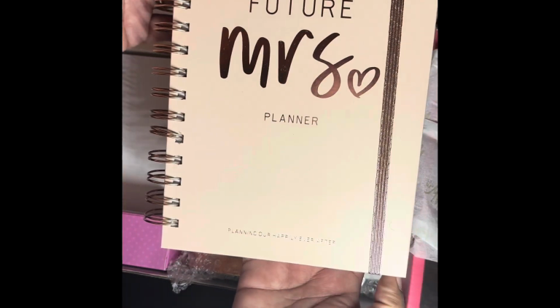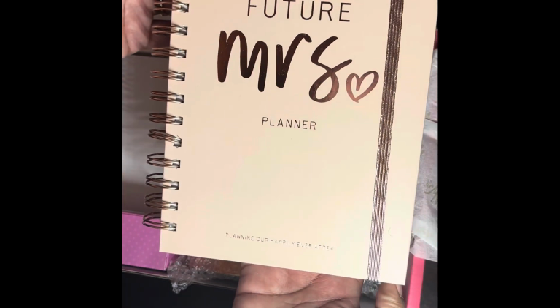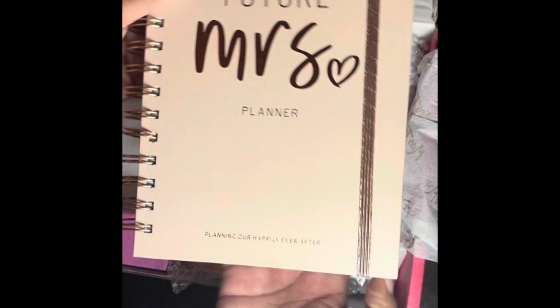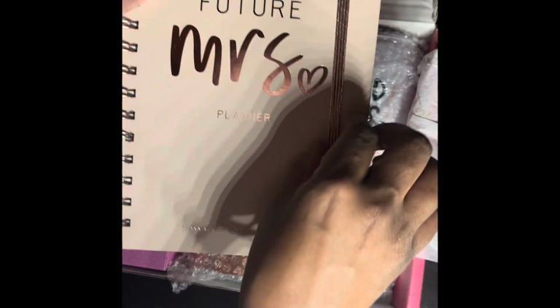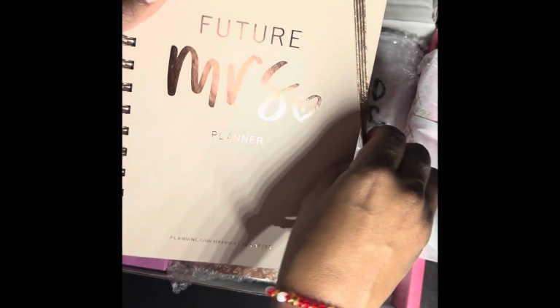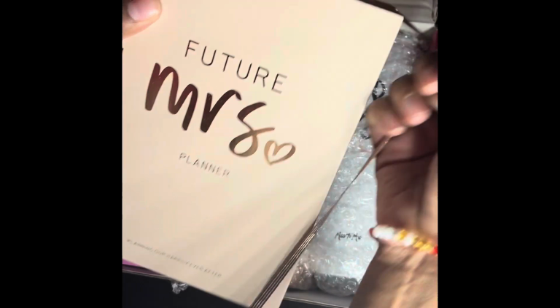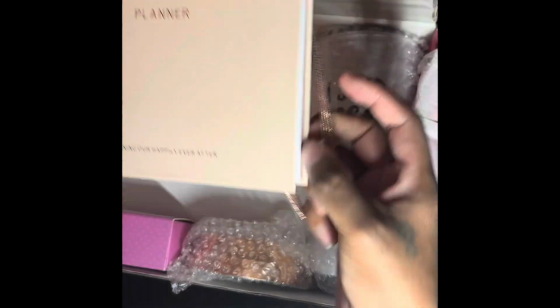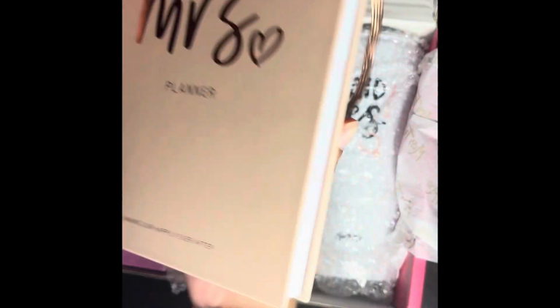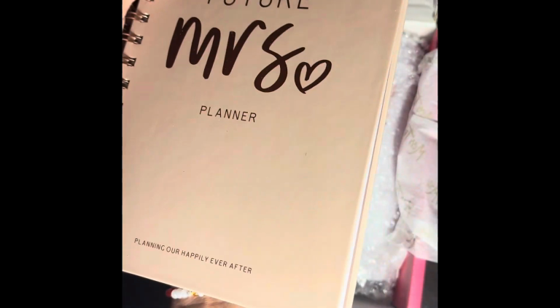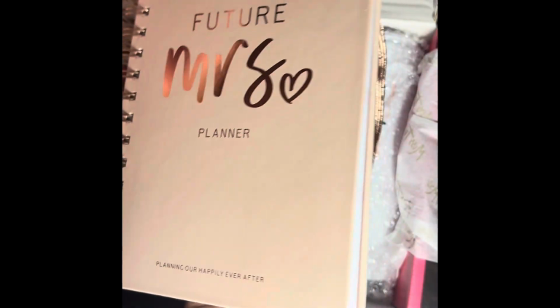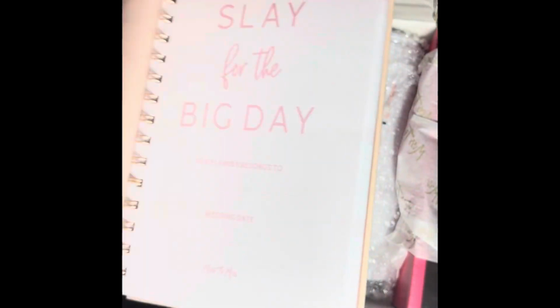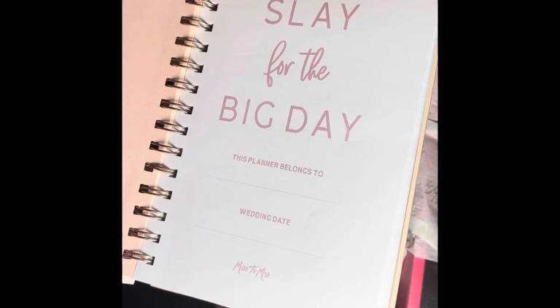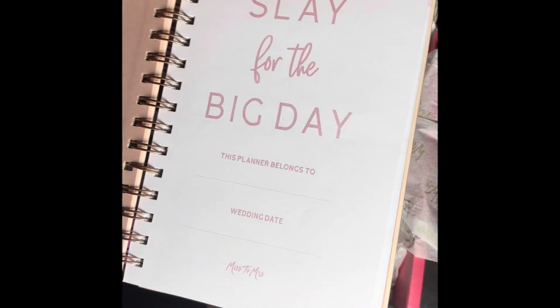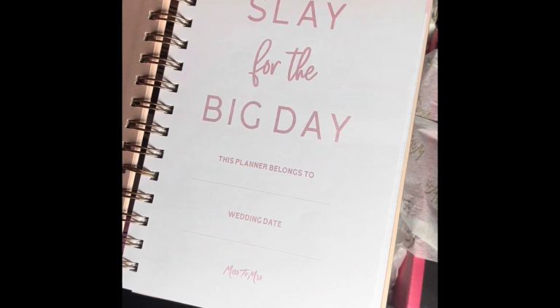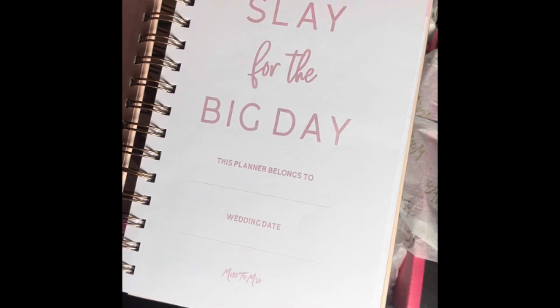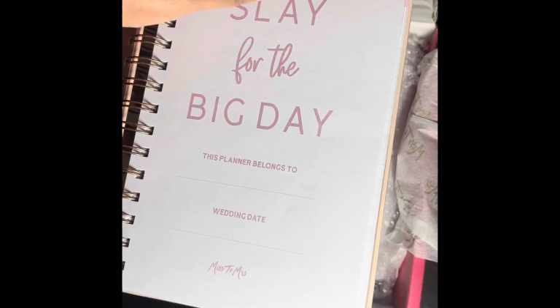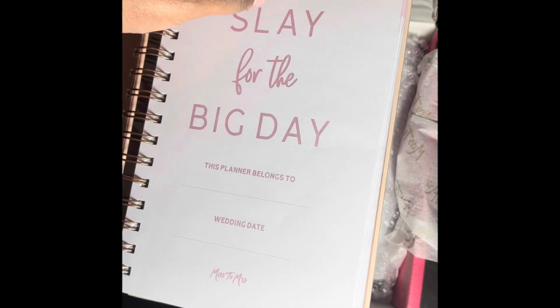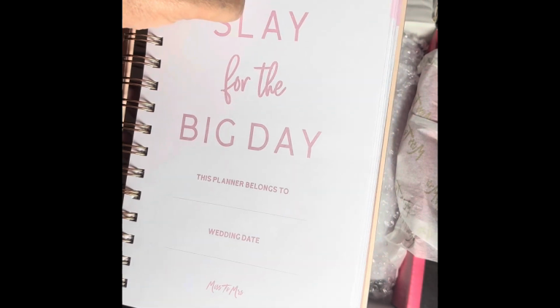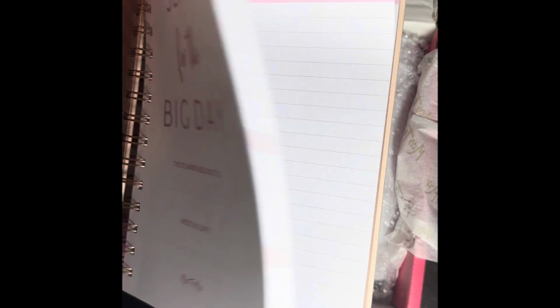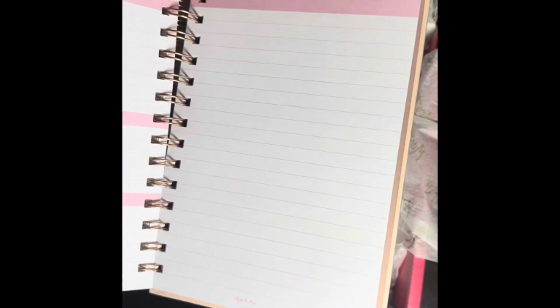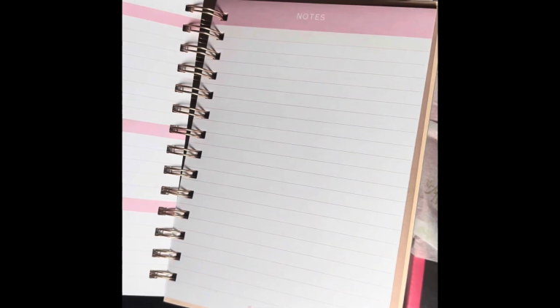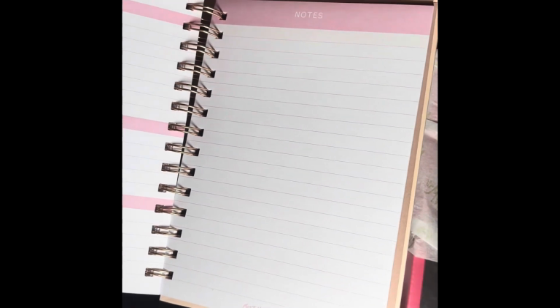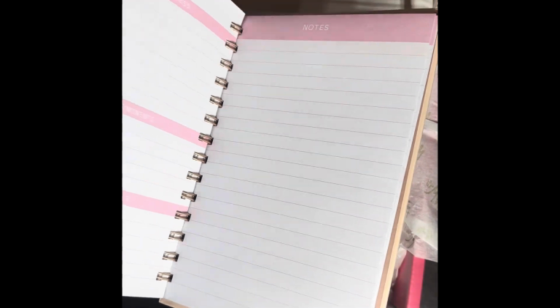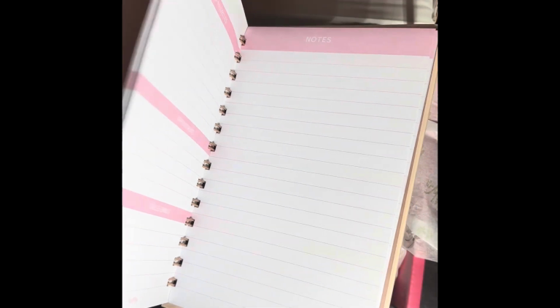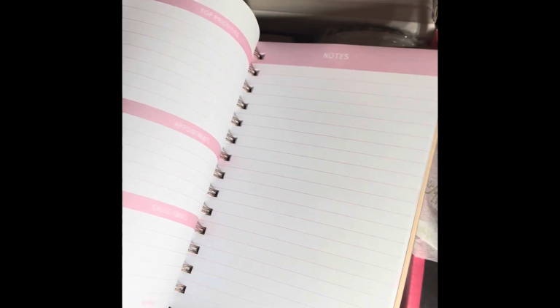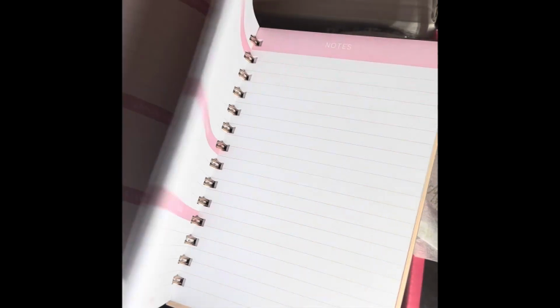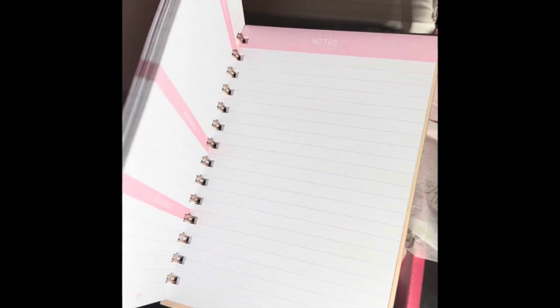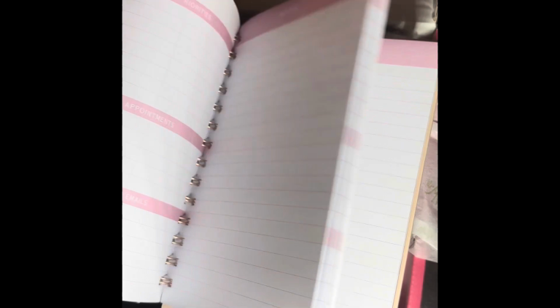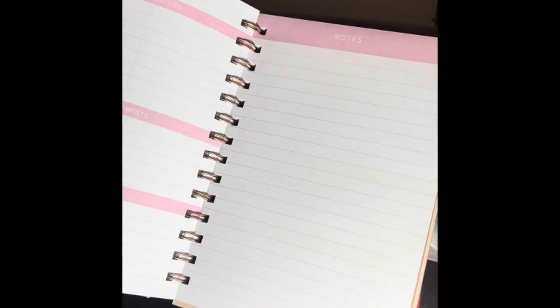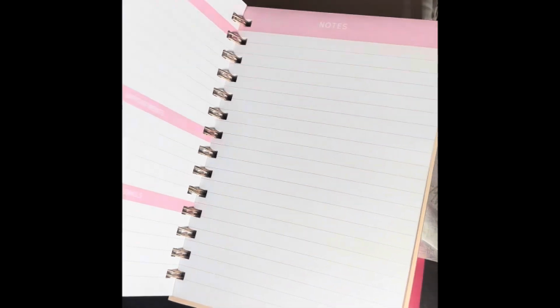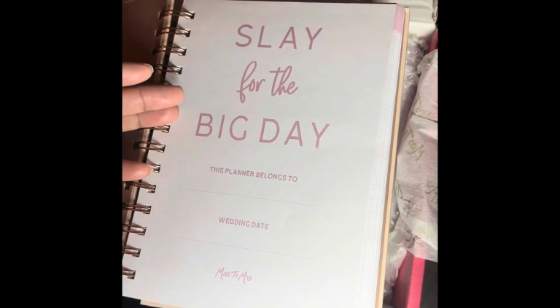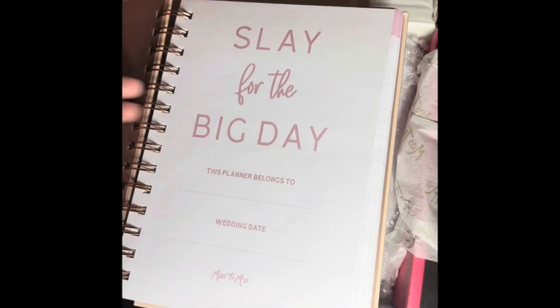Next is a 'Mrs. Future Mrs.' planner book. You know I love a book — something to write down and get started for the day. This is such a big help. I cannot wait to use it, and I'm sure there's an ink pen in here somewhere that goes with it.